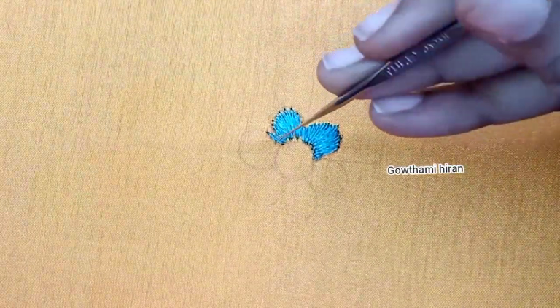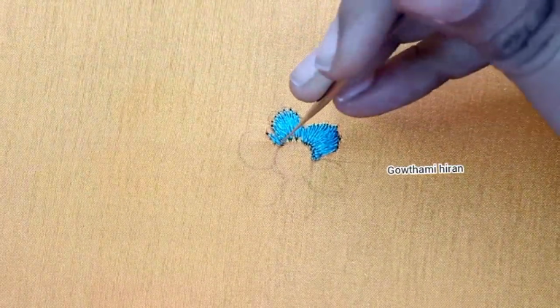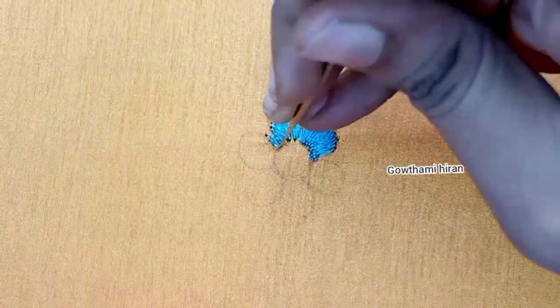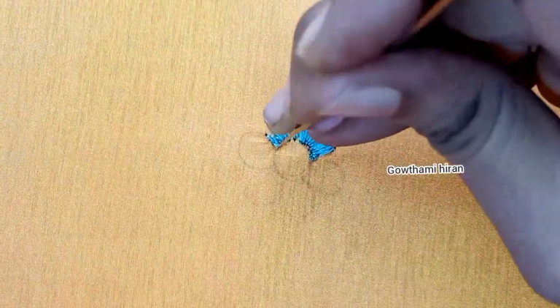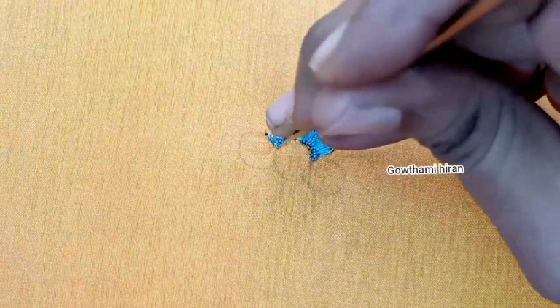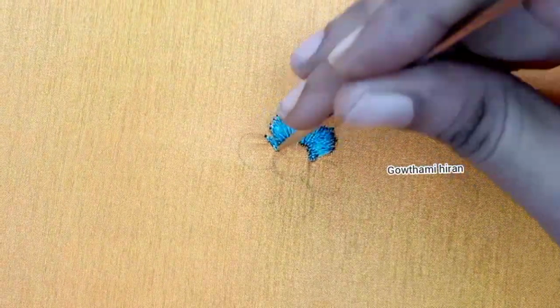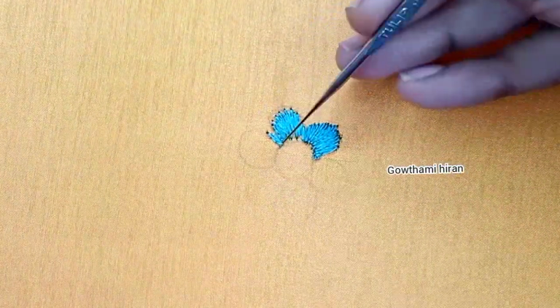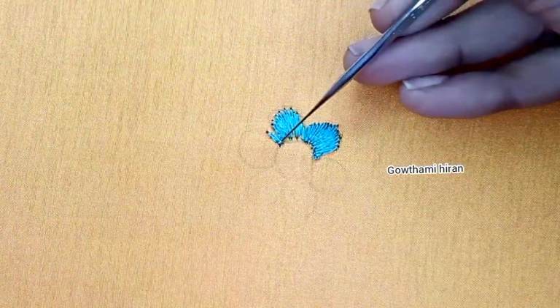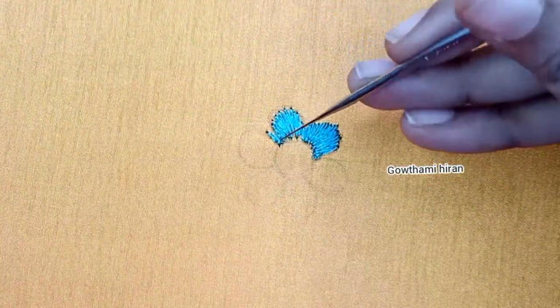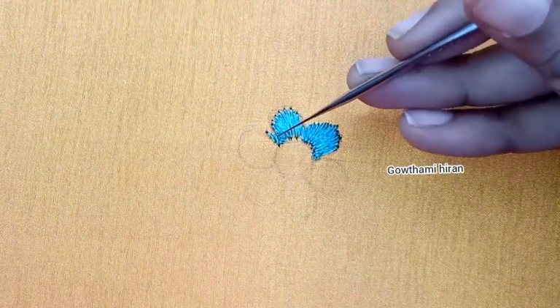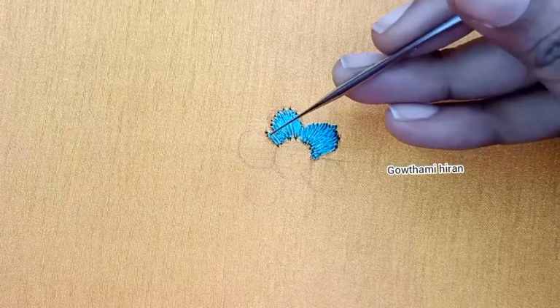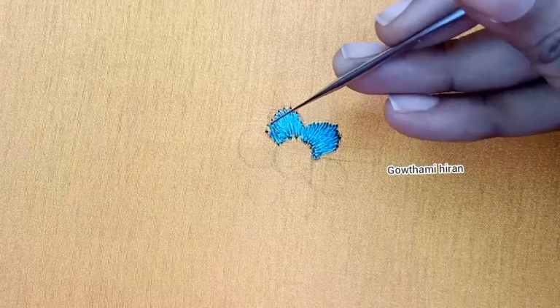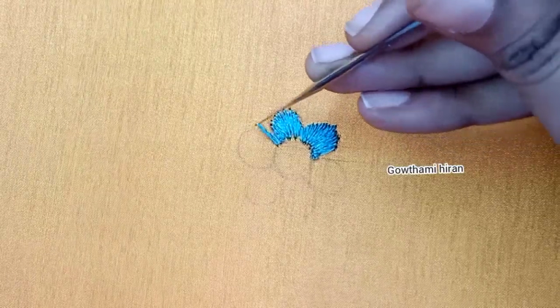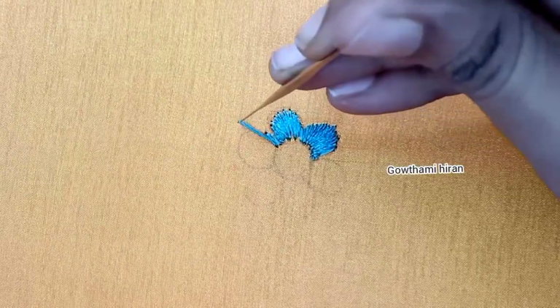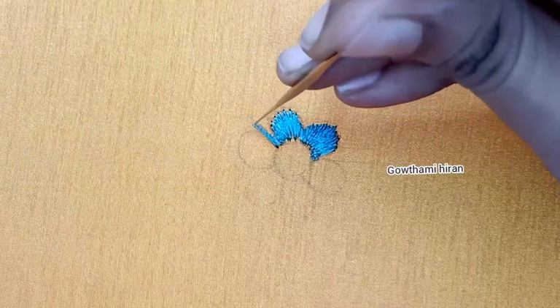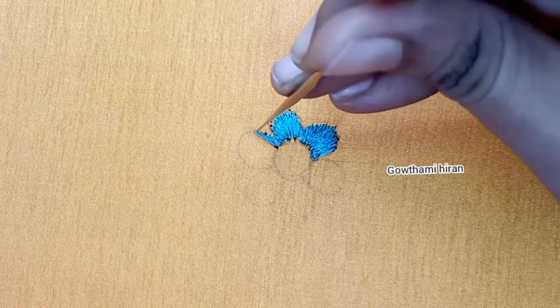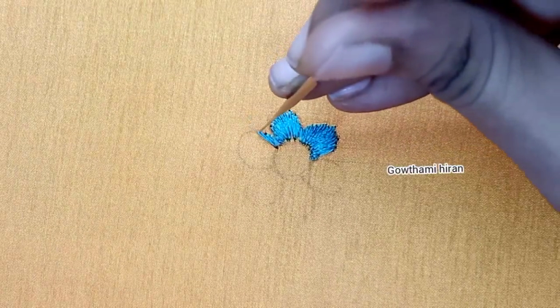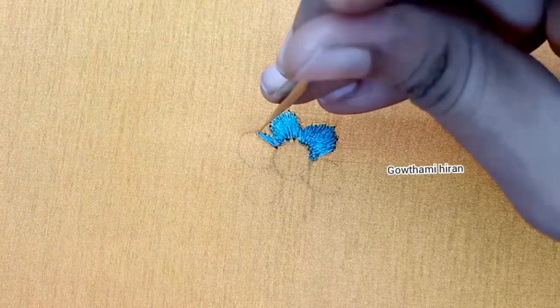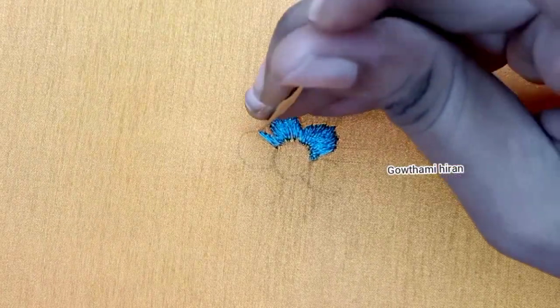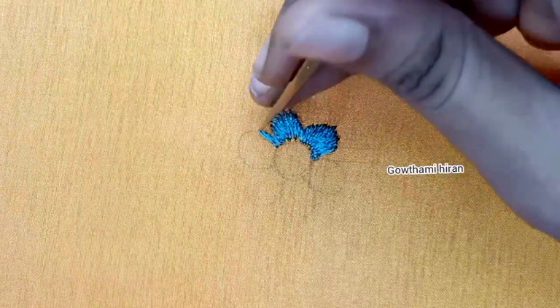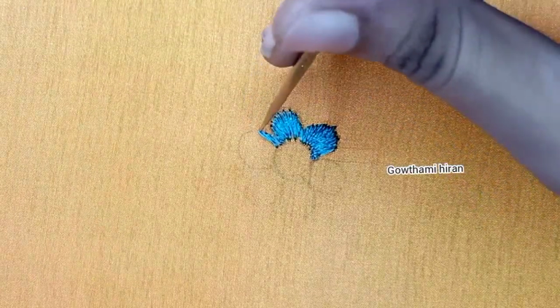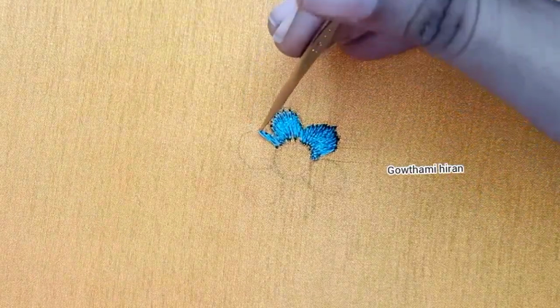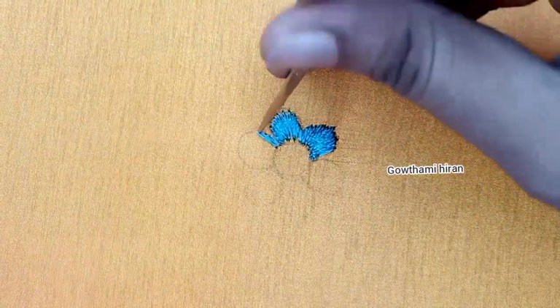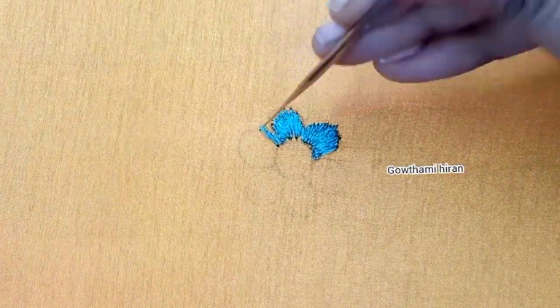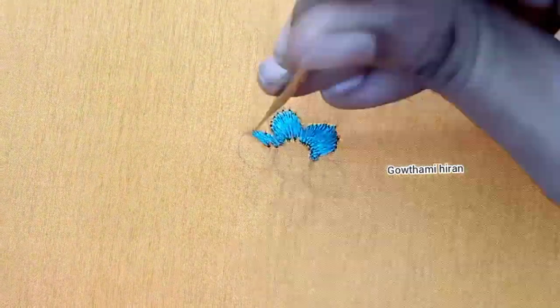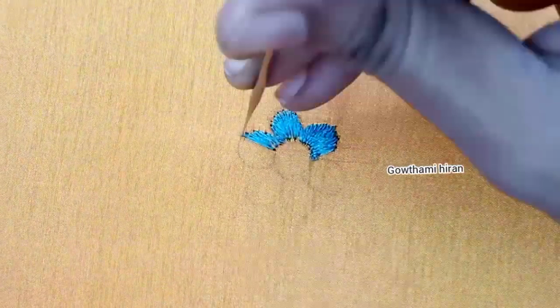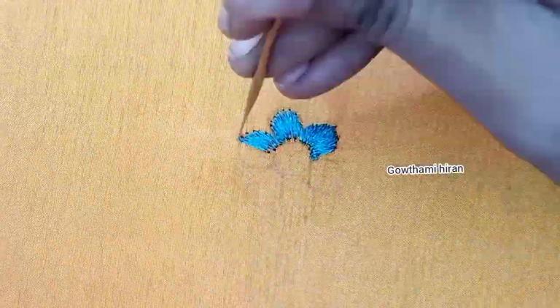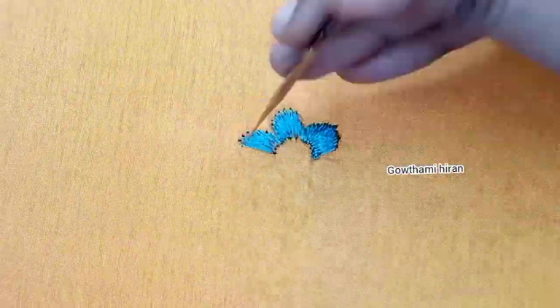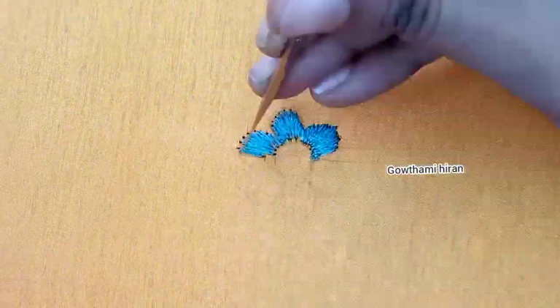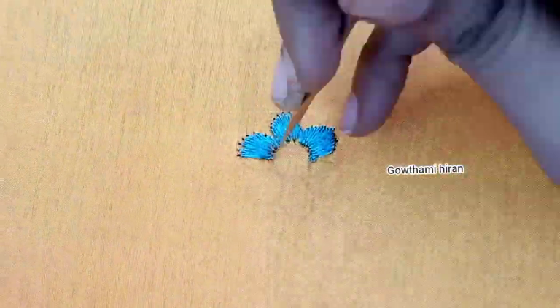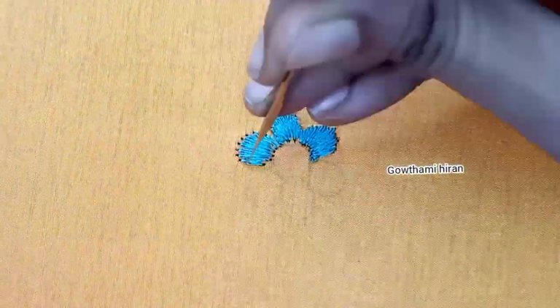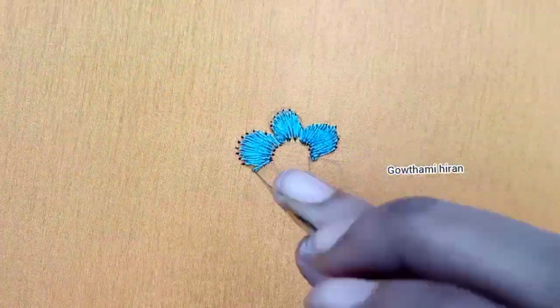We are going to make small chain stitches, and we are going to make a small part of the flower.